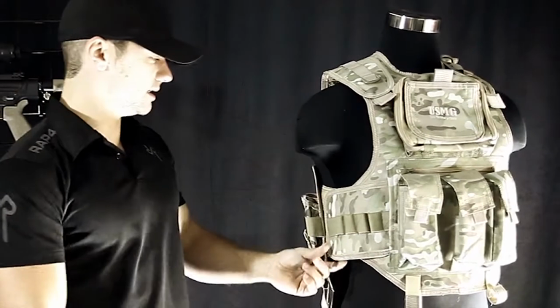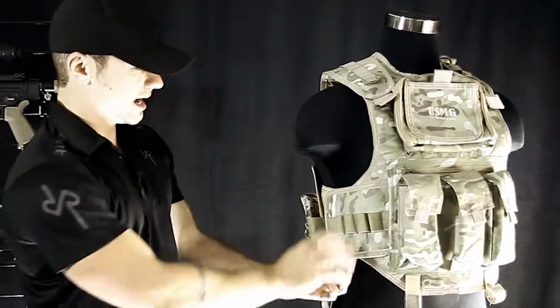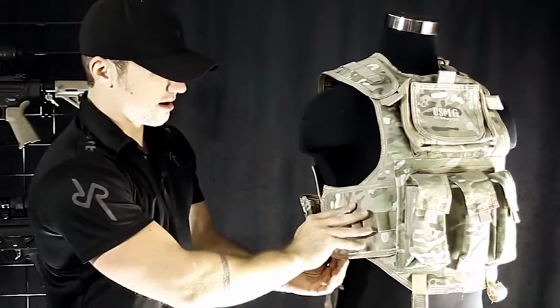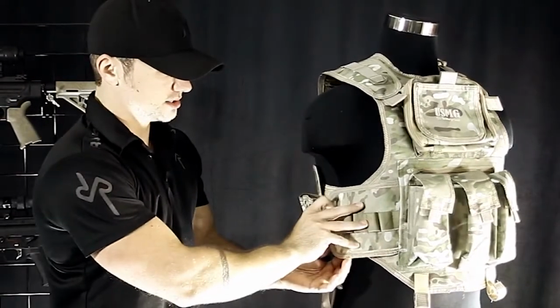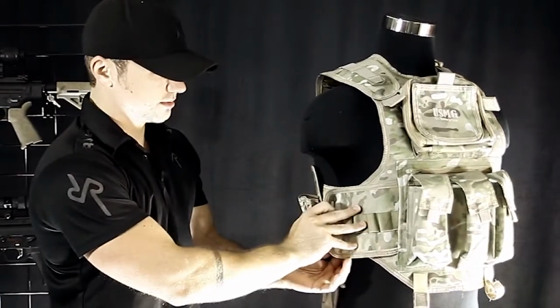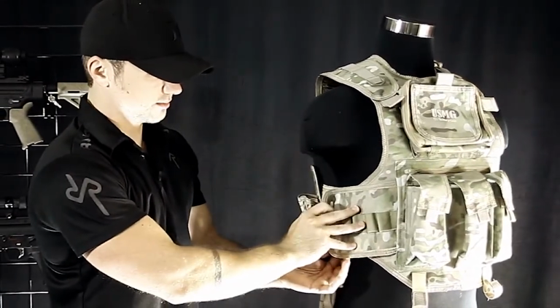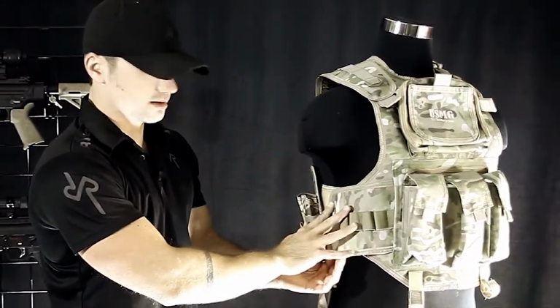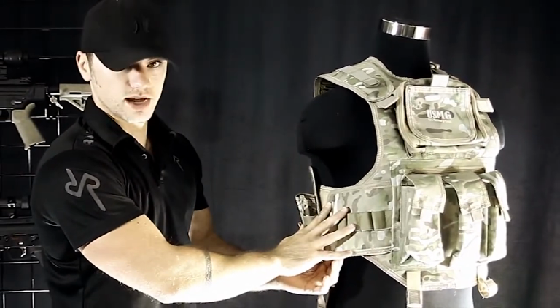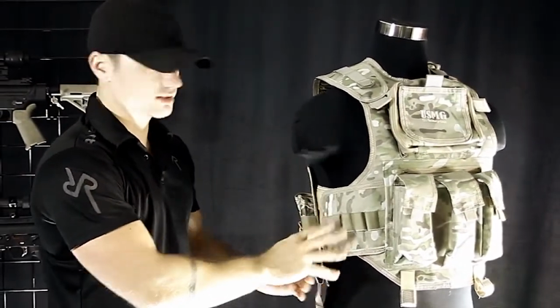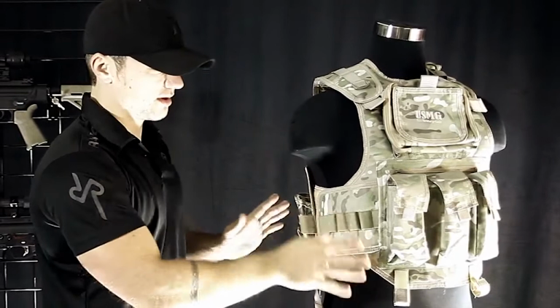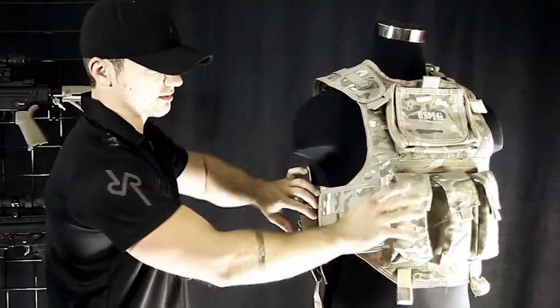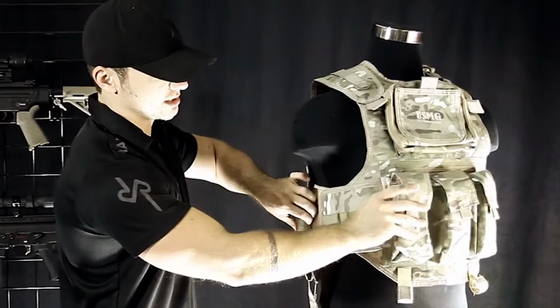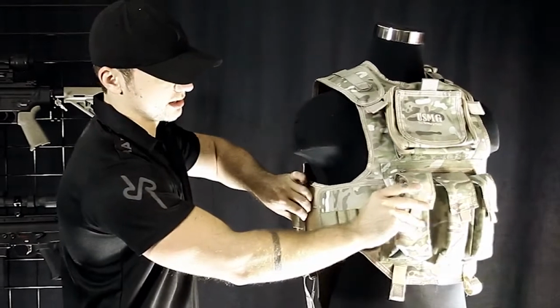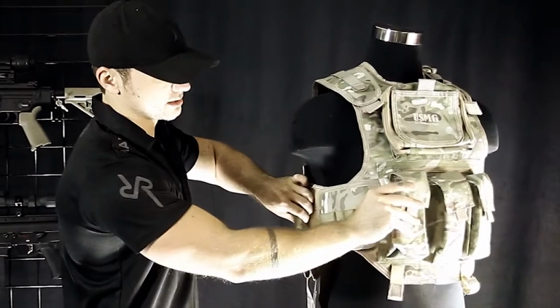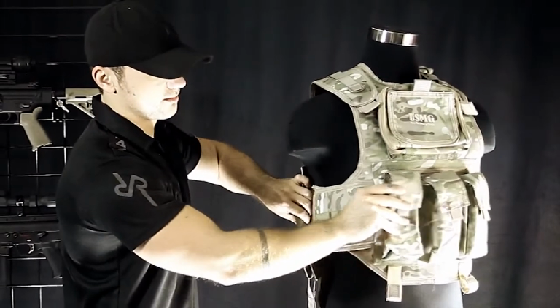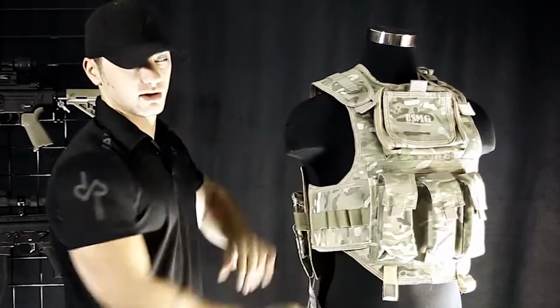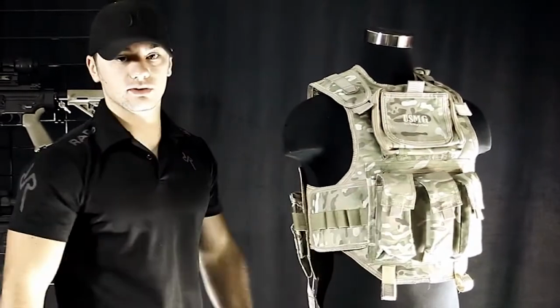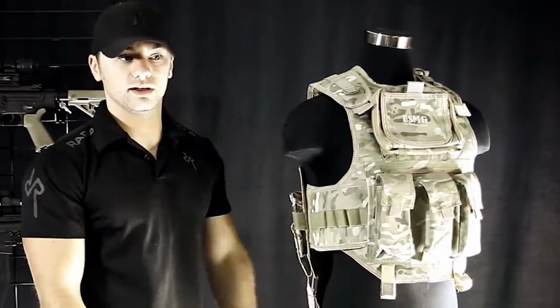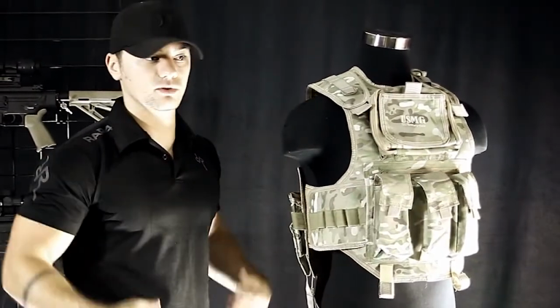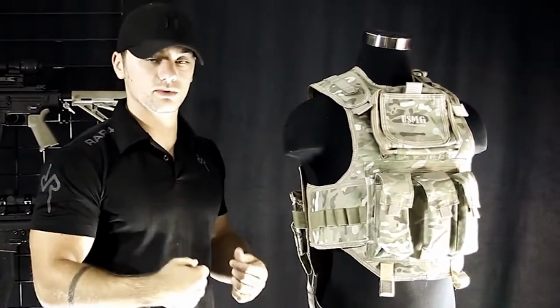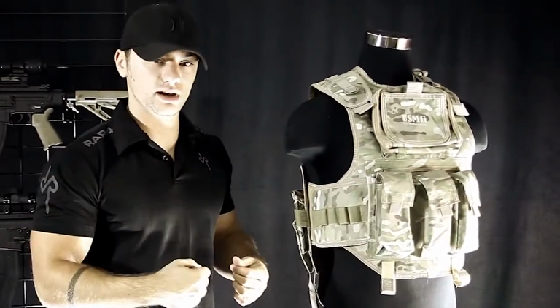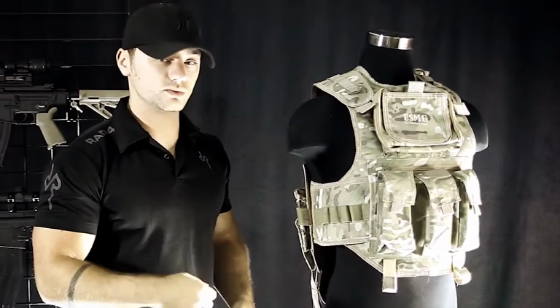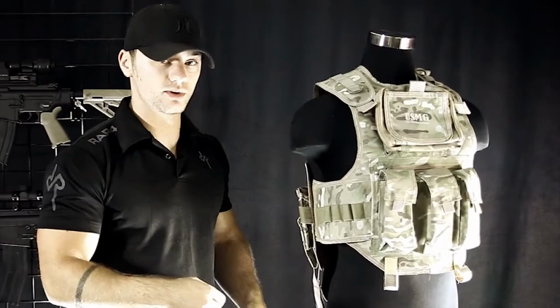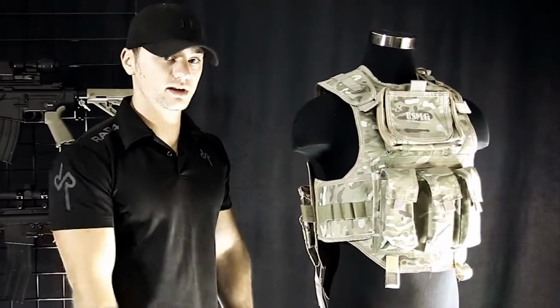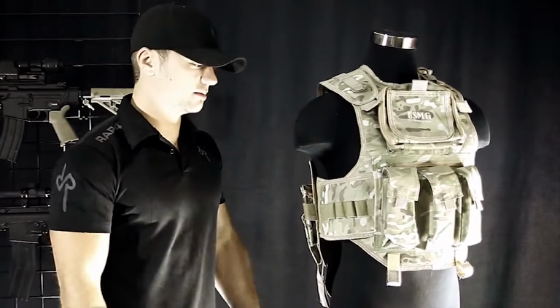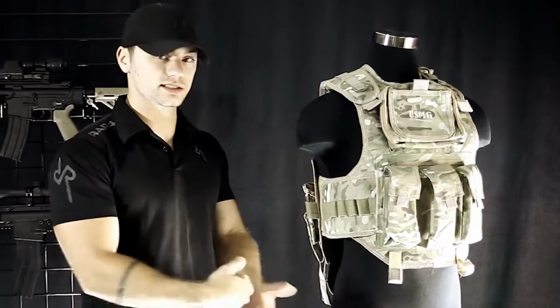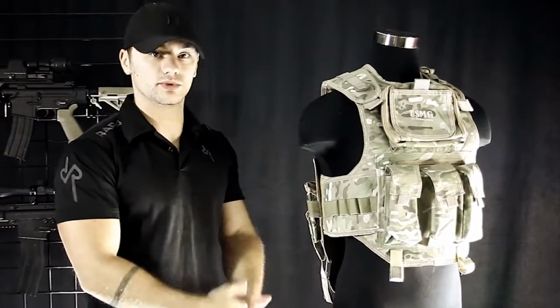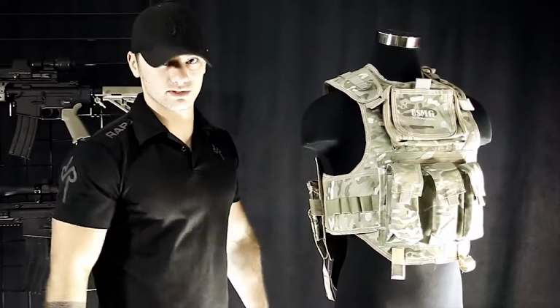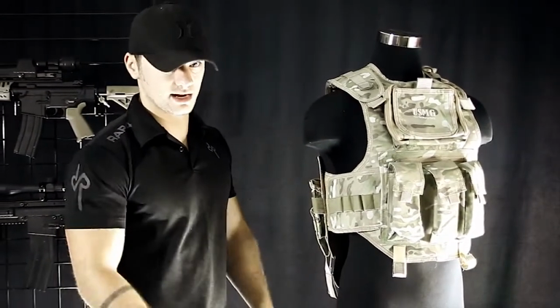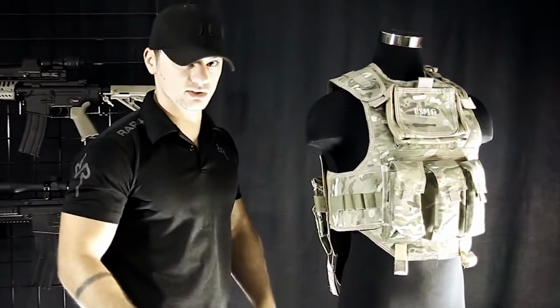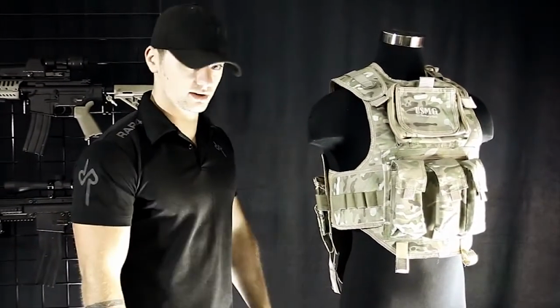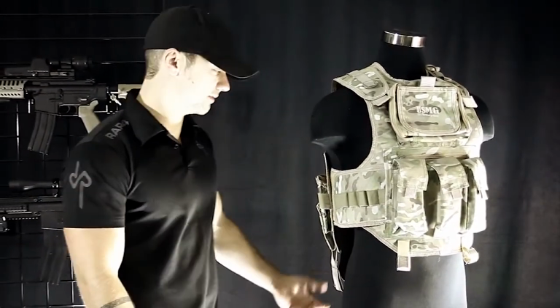The sides are adjustable with hook and loop fasteners and they also stretch a bit, which is really helpful if you want to keep it snug but still run around. That way your body absorbs the force rather than it jerking your vest every time you move.